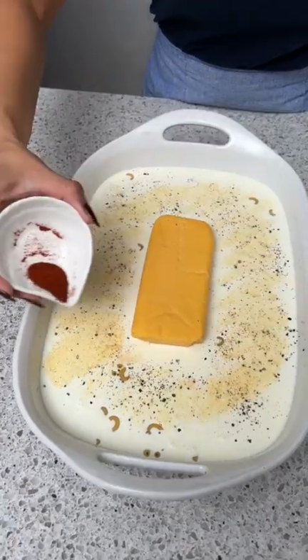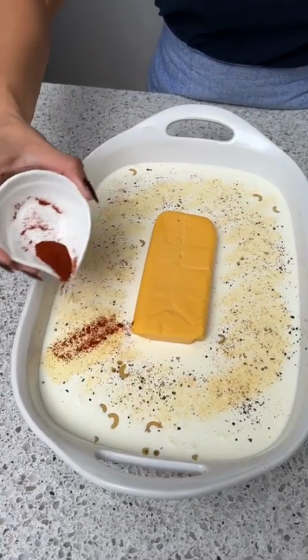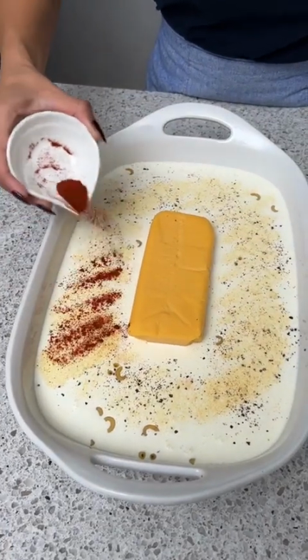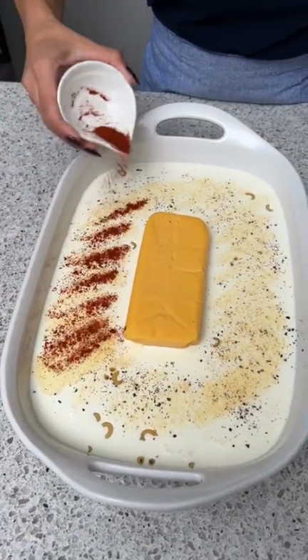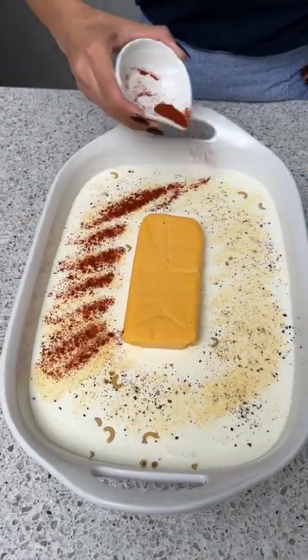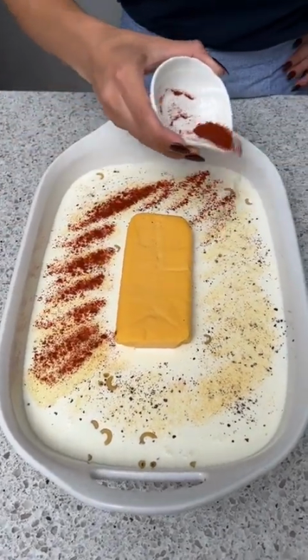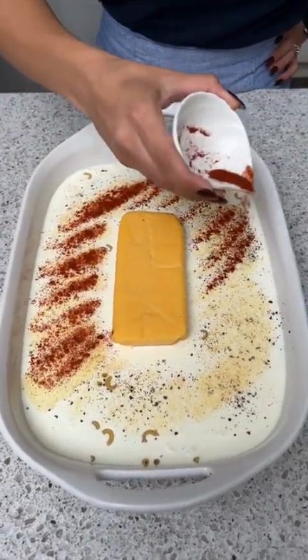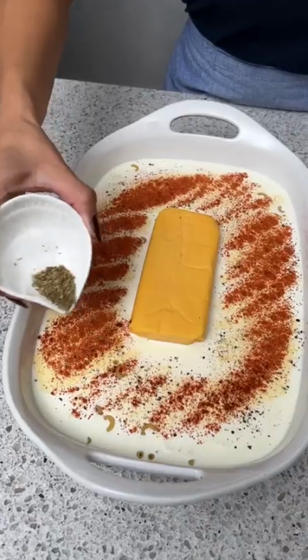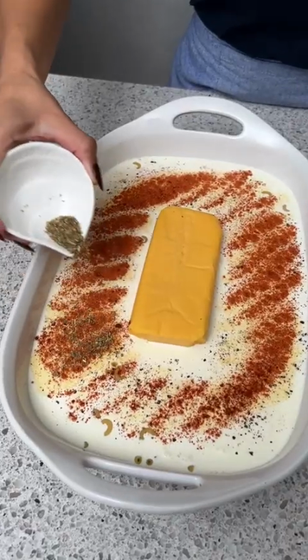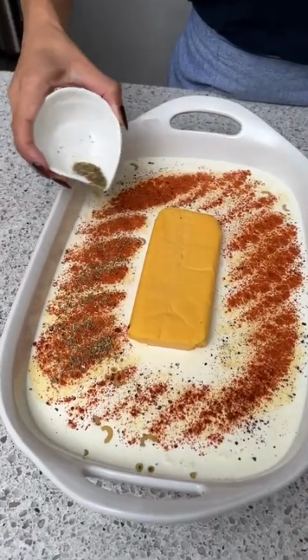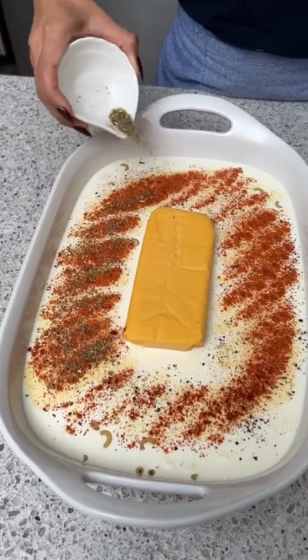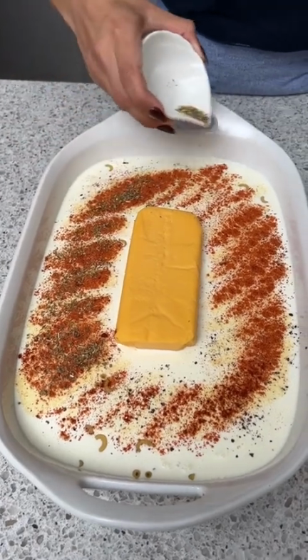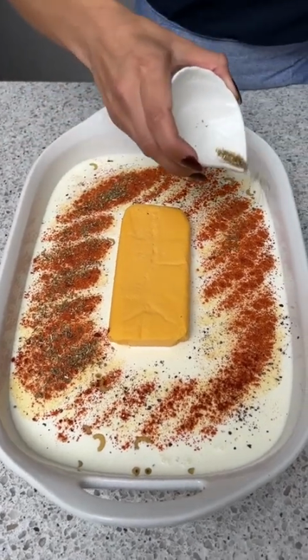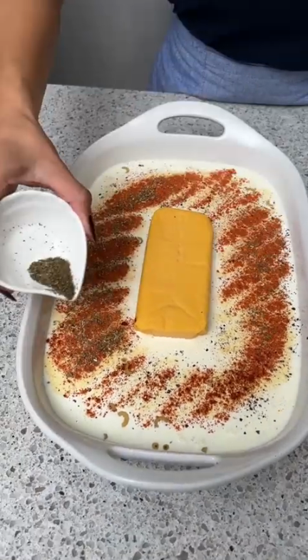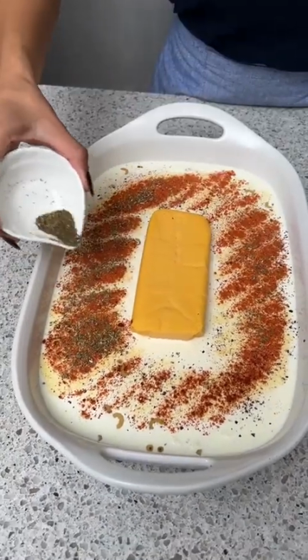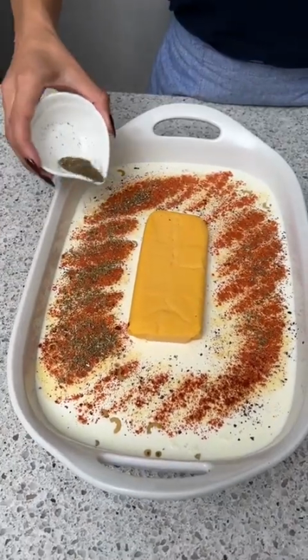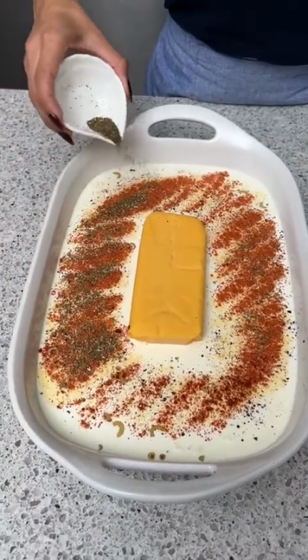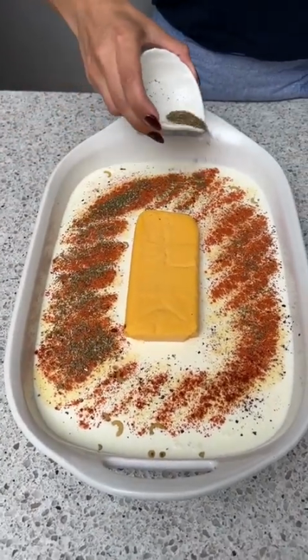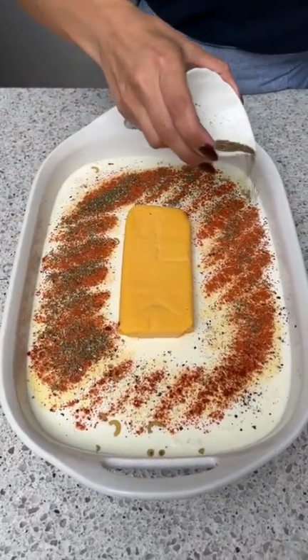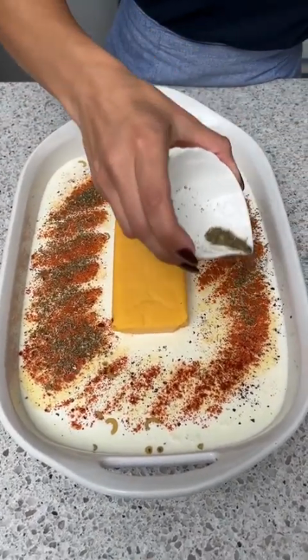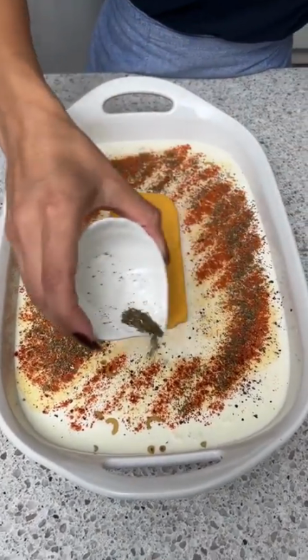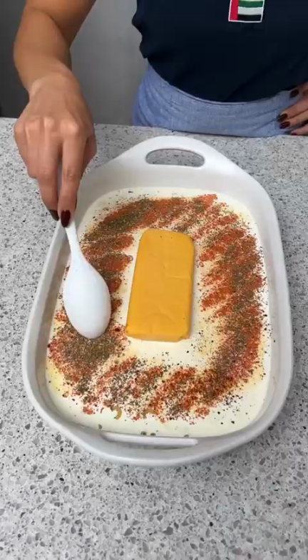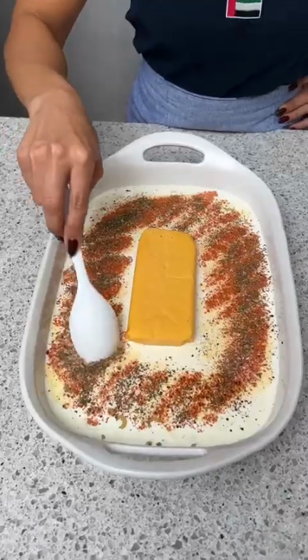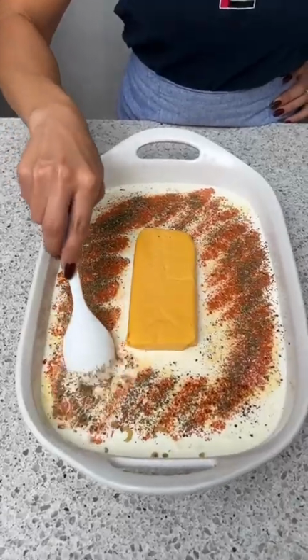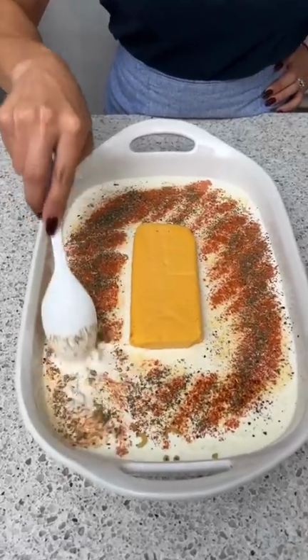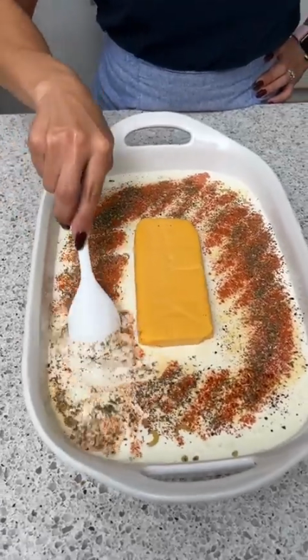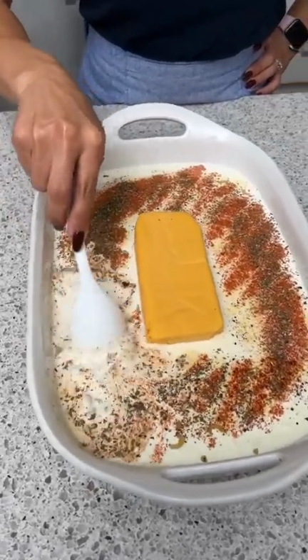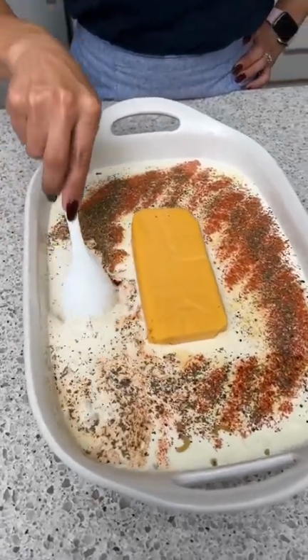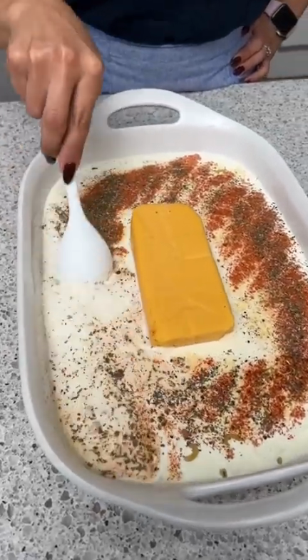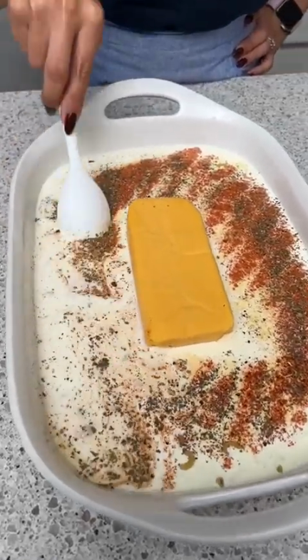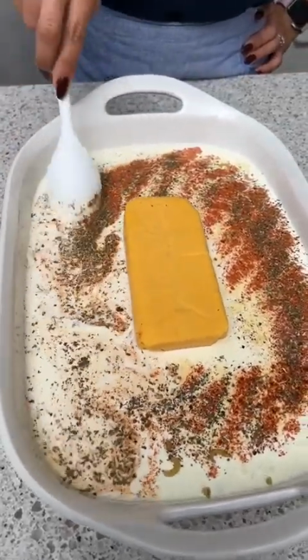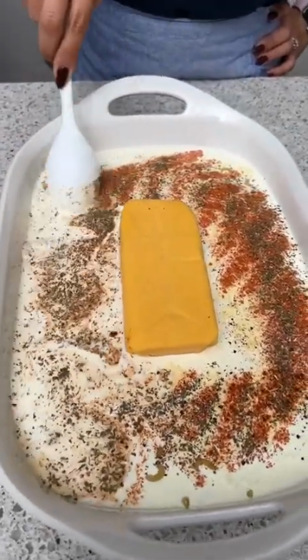I'm also going to add a teaspoon of paprika, as well as a teaspoon of oregano, and last but not least, a teaspoon of dried basil. Now I'm just going to give this a little mix — just get those spices all in there, mixed in with that liquid.